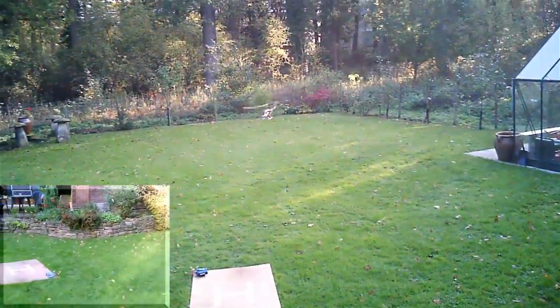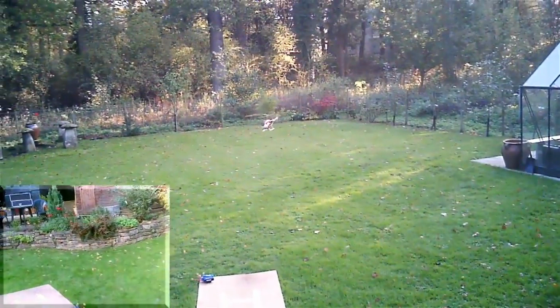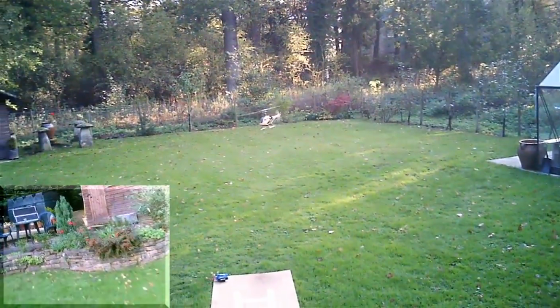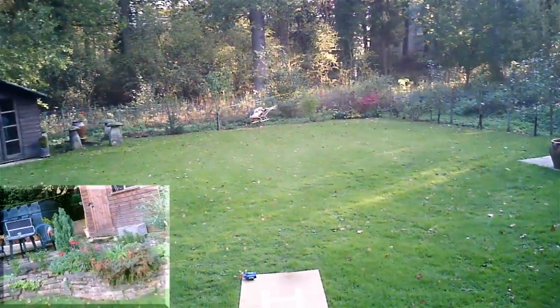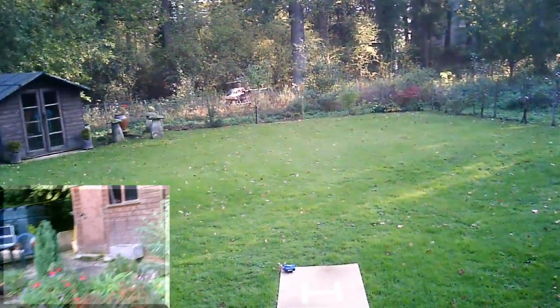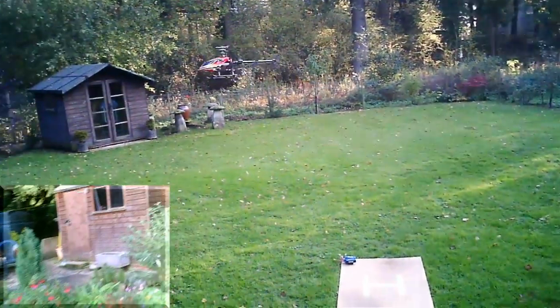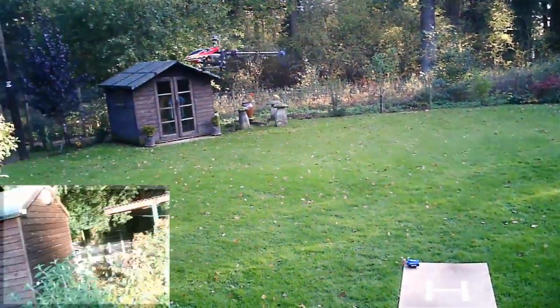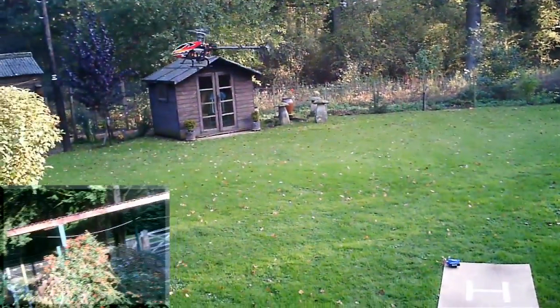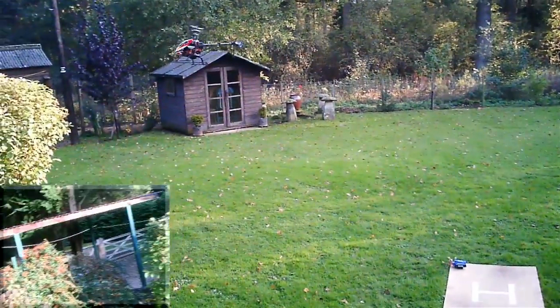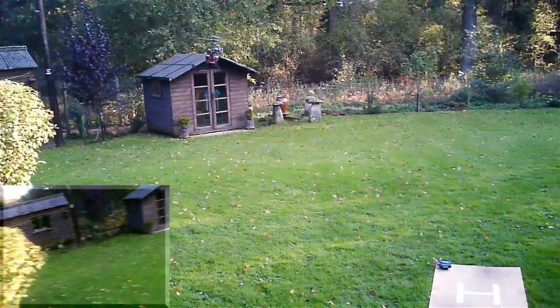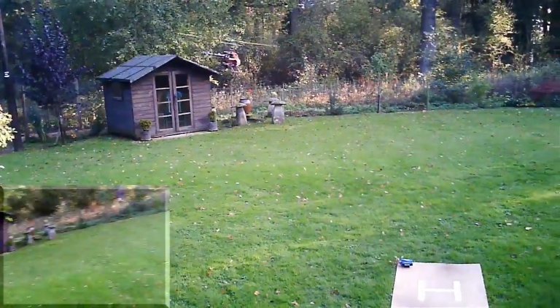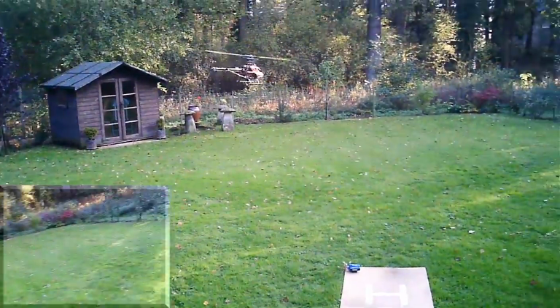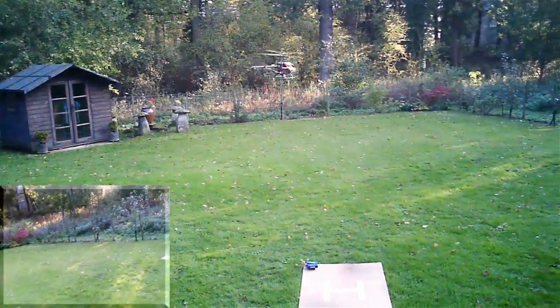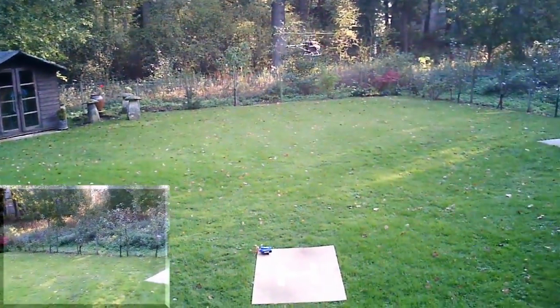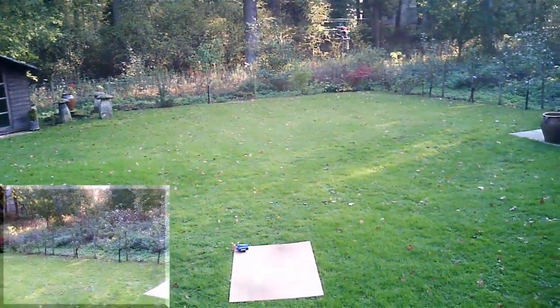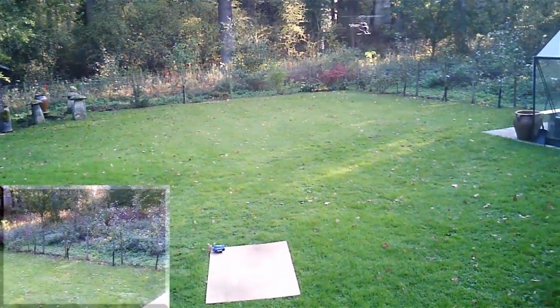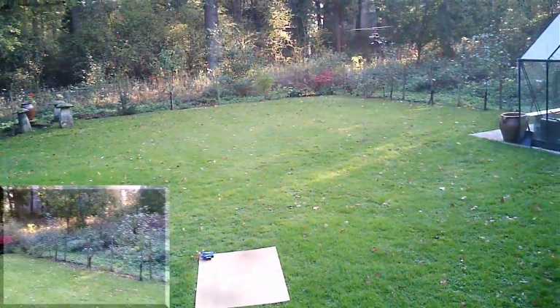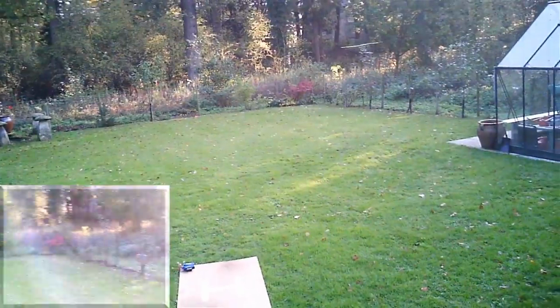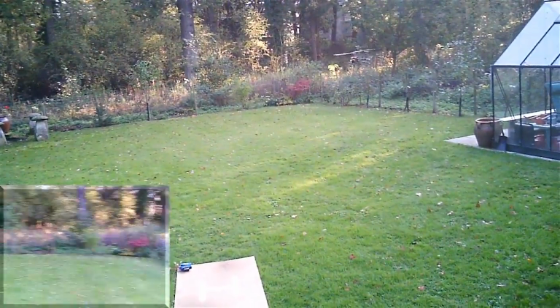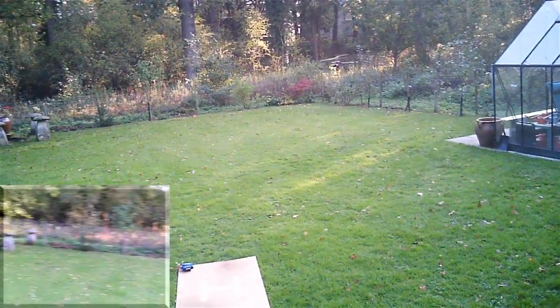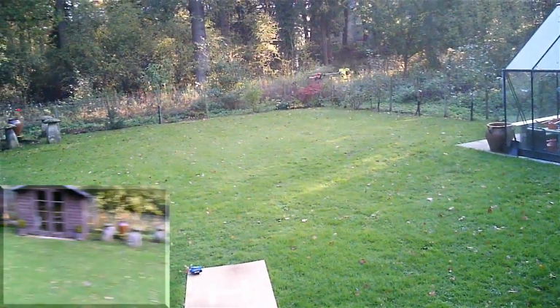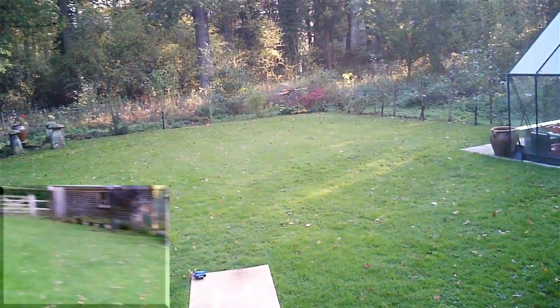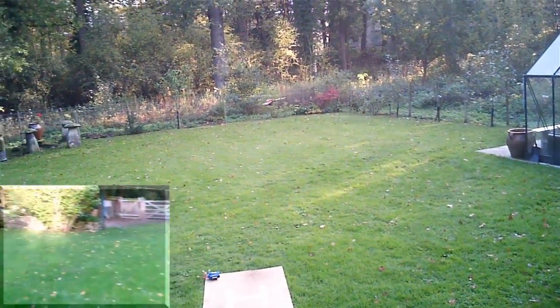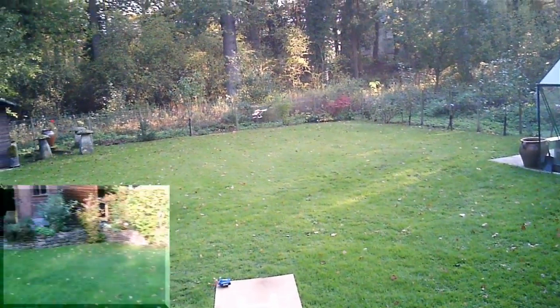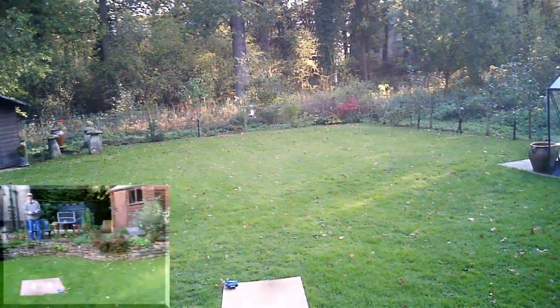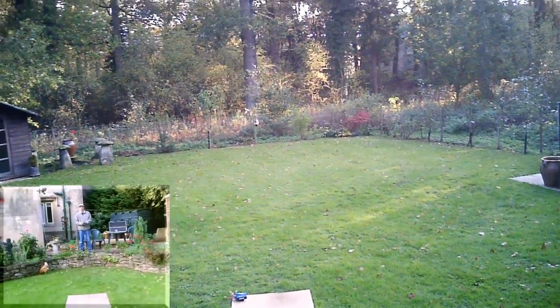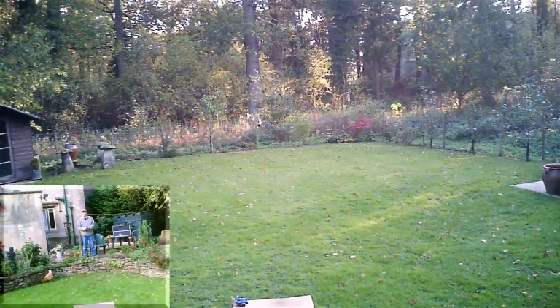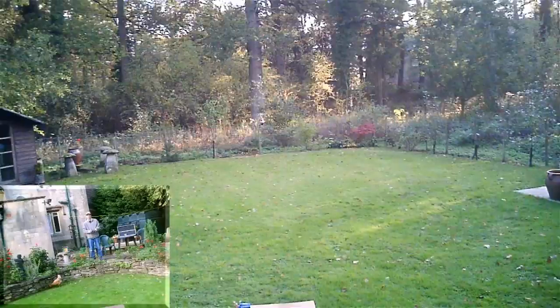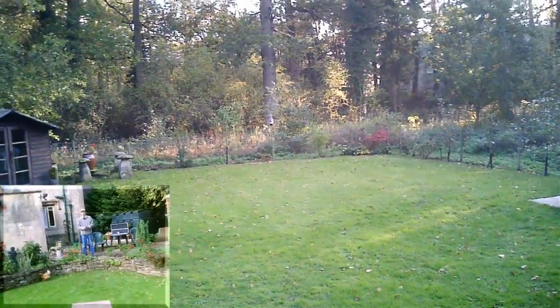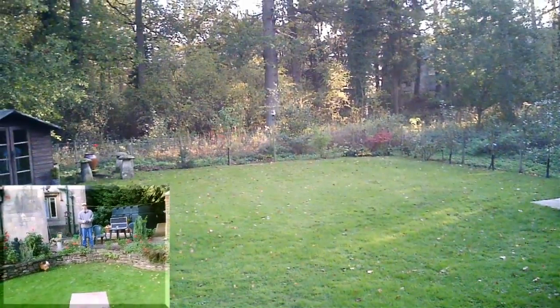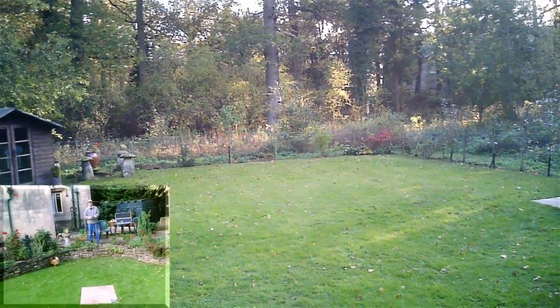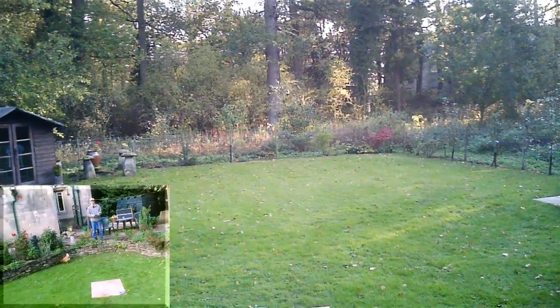The old one was getting horribly loose on its ball, so we'll see how we go. I'm hoping that I haven't upset the beautiful onboard video I was getting from this helicopter.